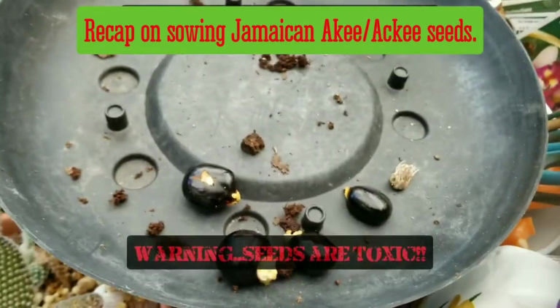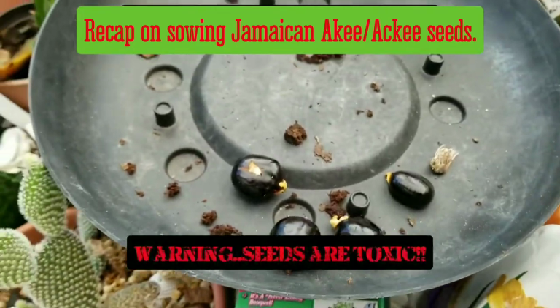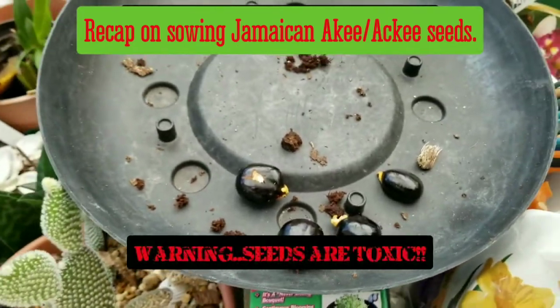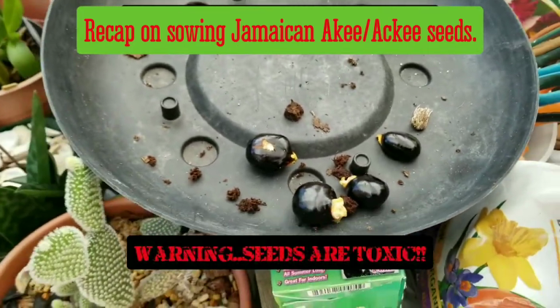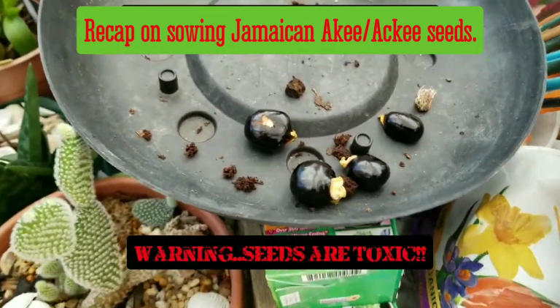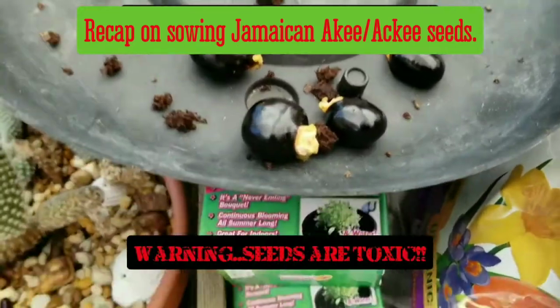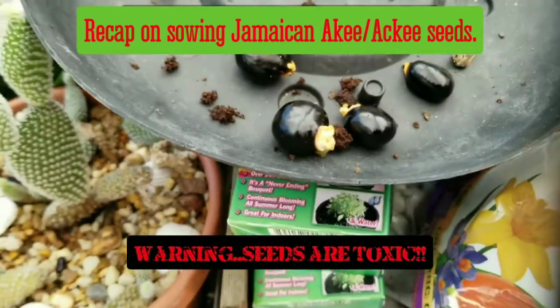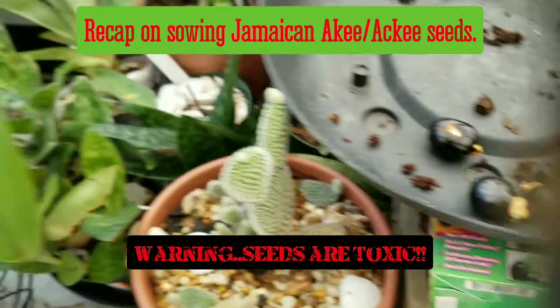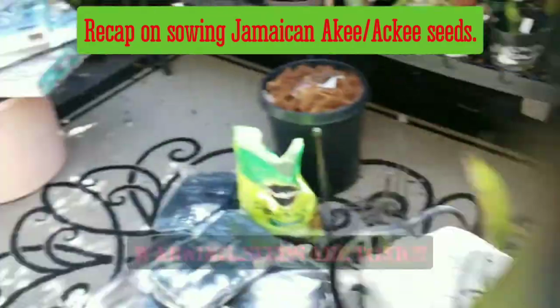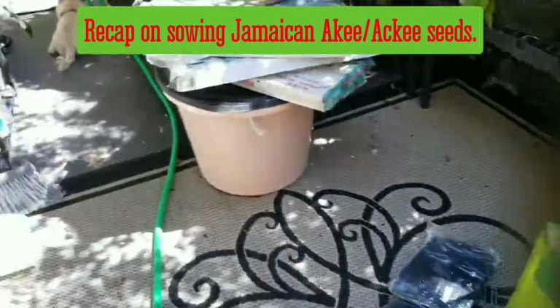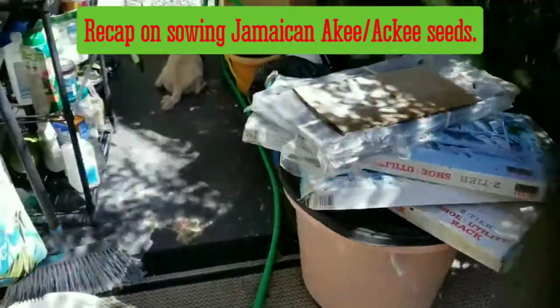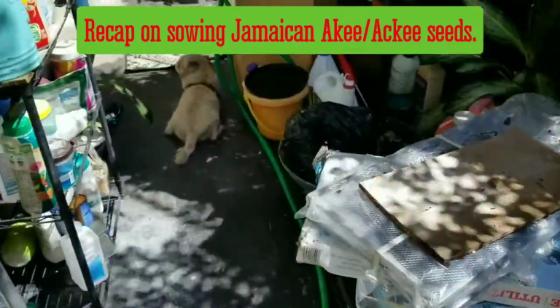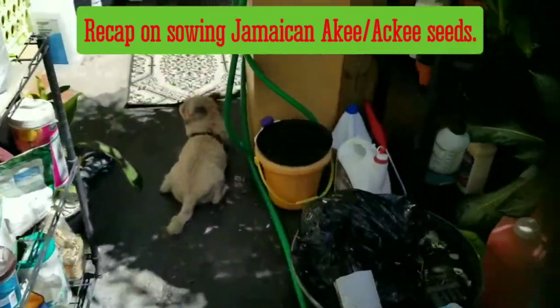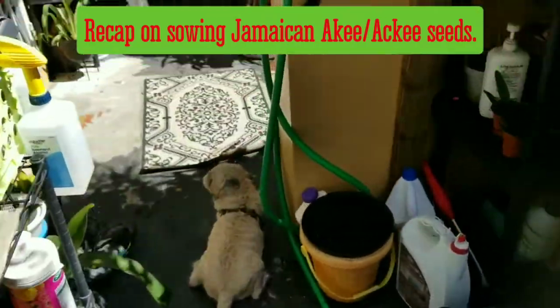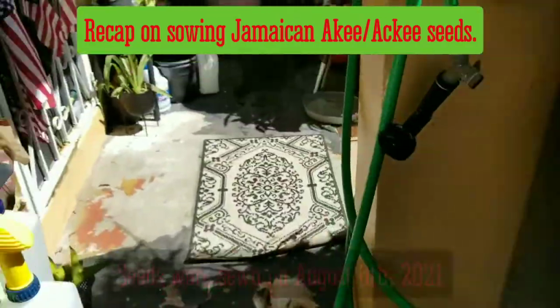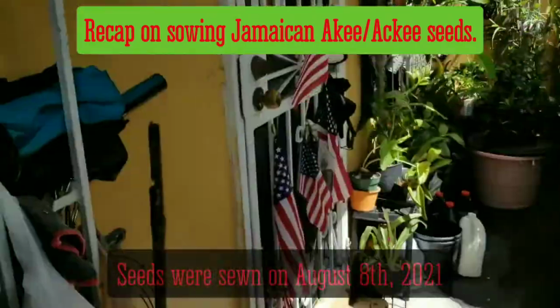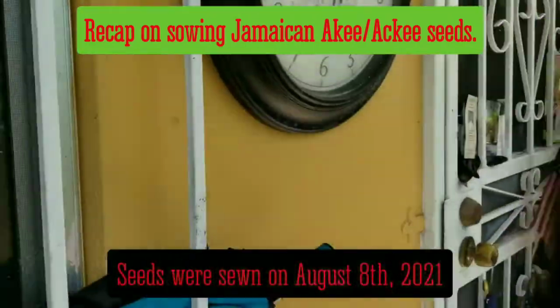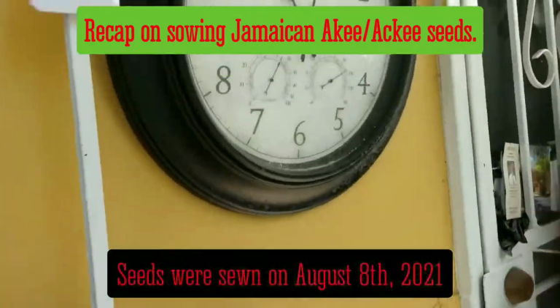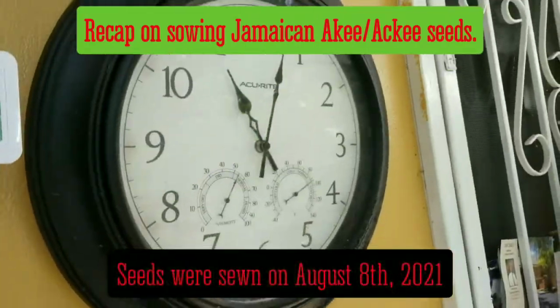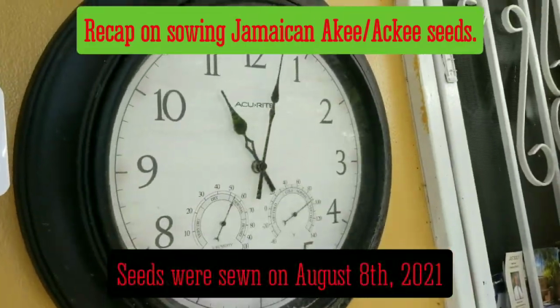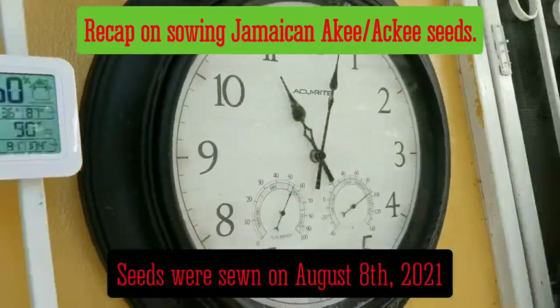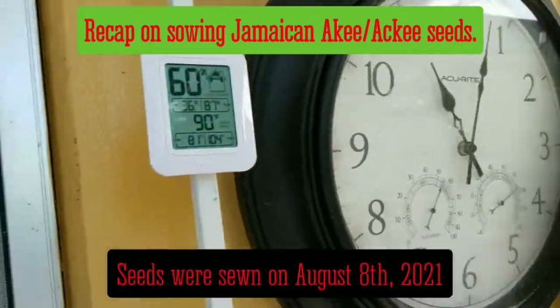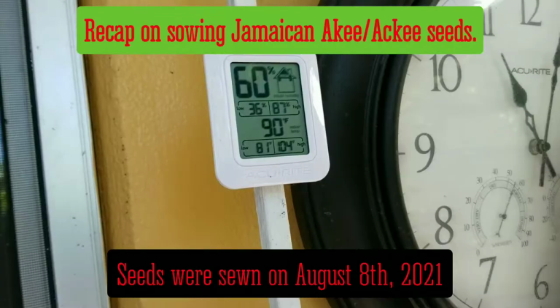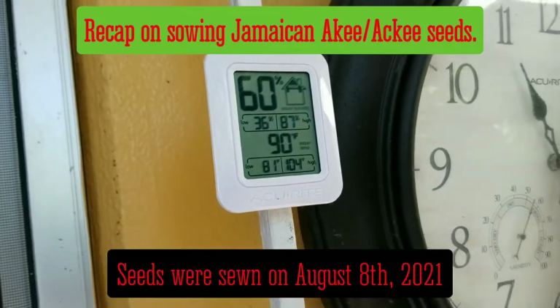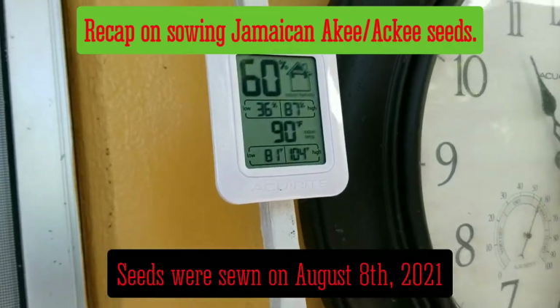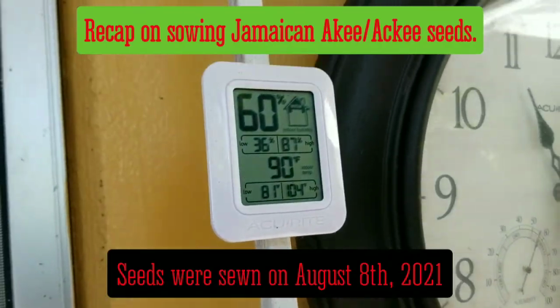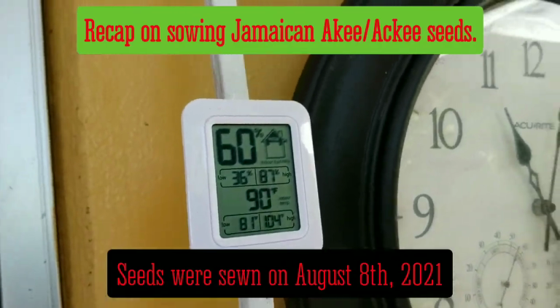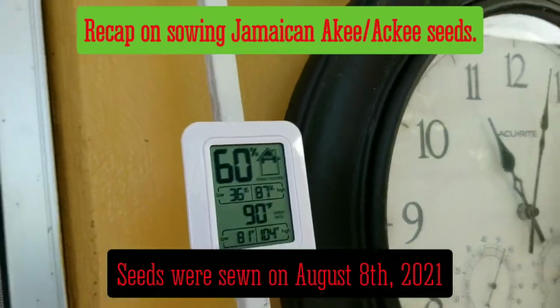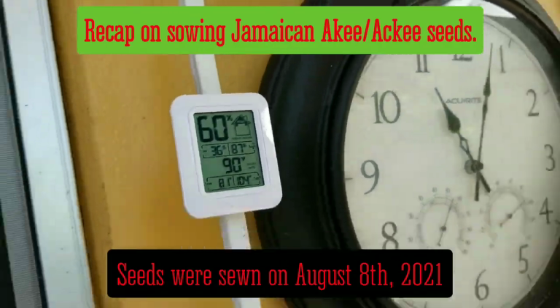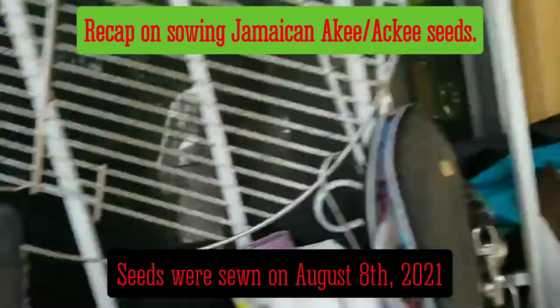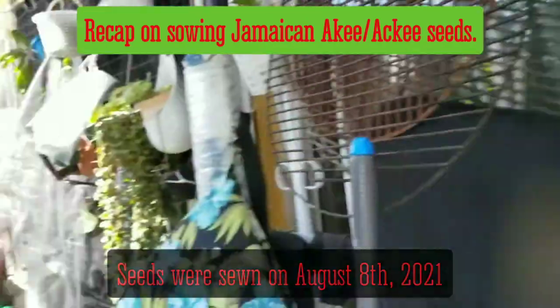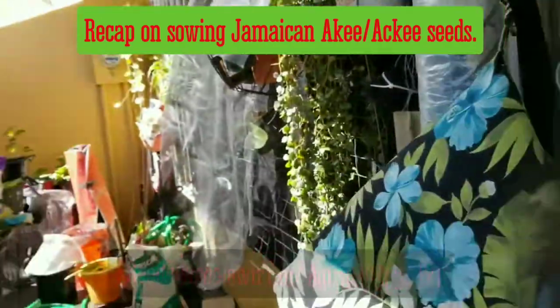Good morning guys, it's August 8th, about 11 a.m. in the morning. Let's take a look at the temperature and the time just to make sure — 11 a.m., August 8th. The temperature is 90 degrees, humidity 60%.